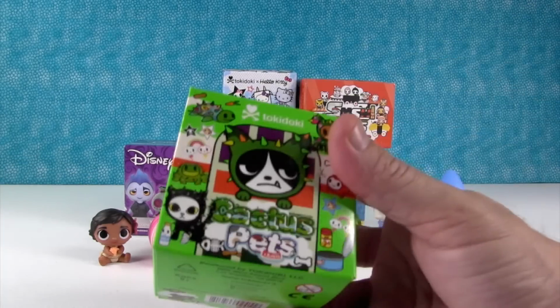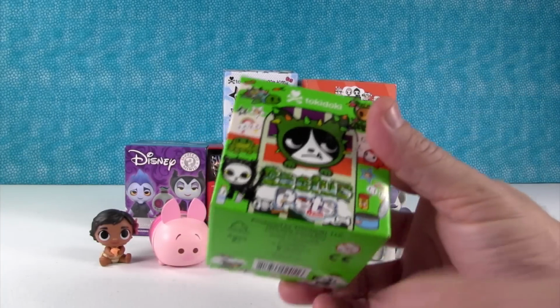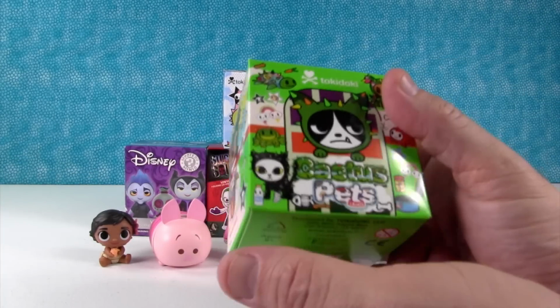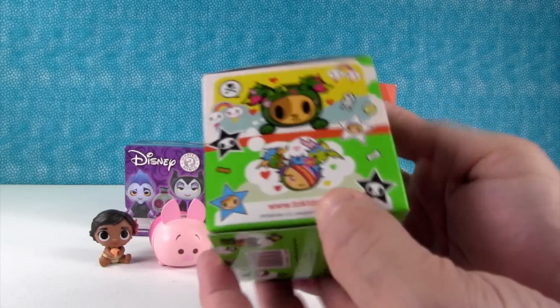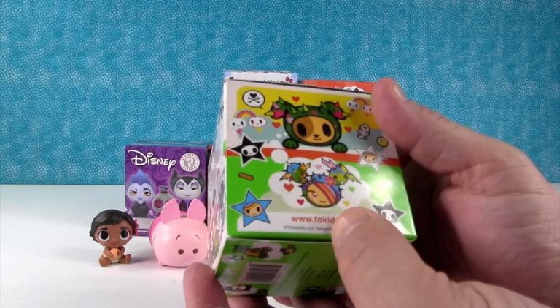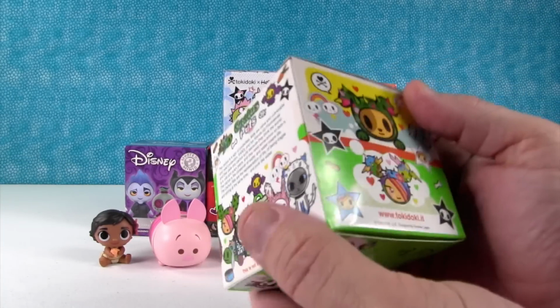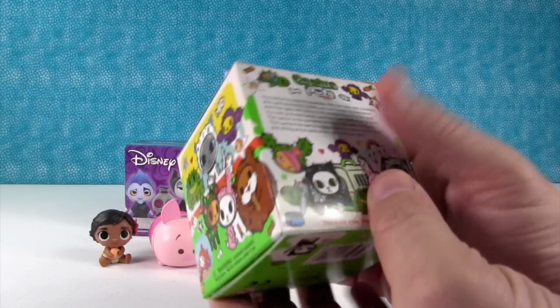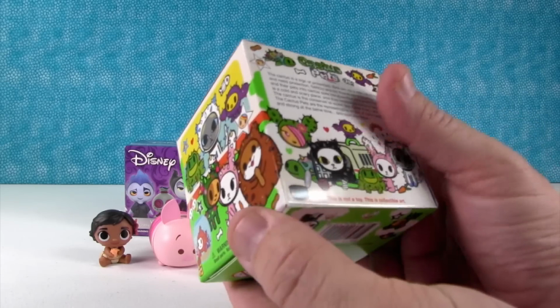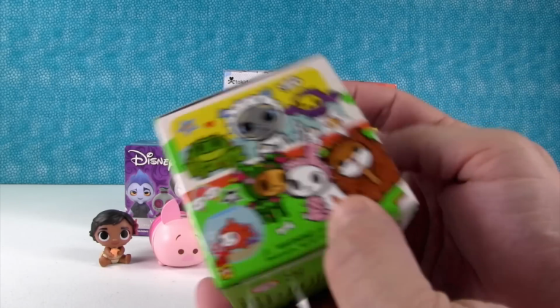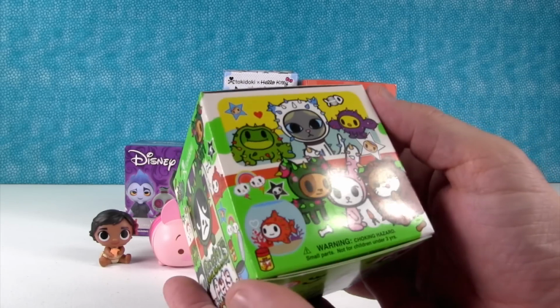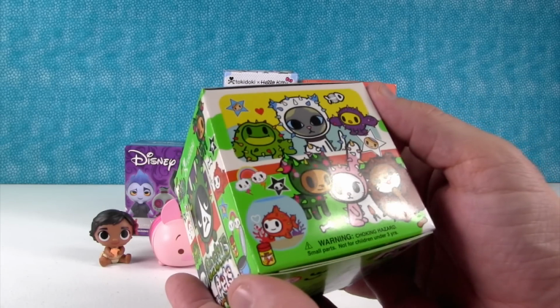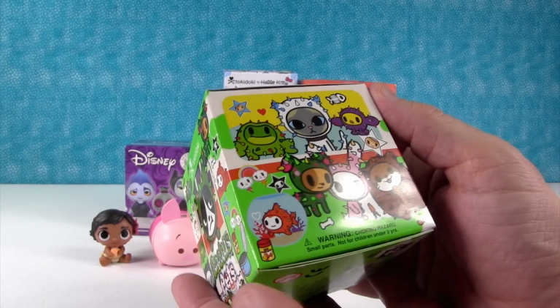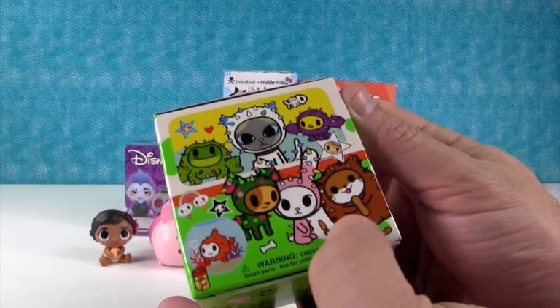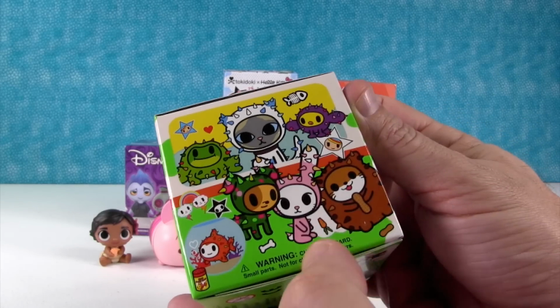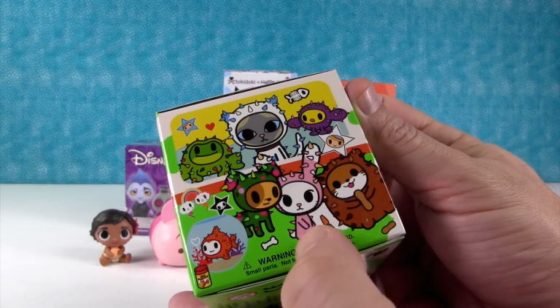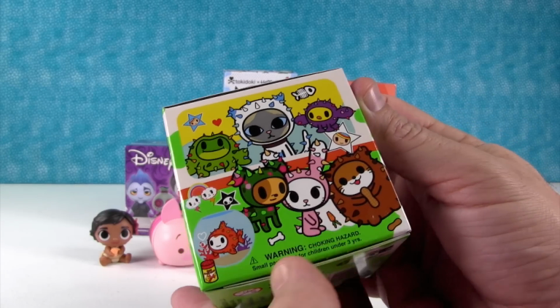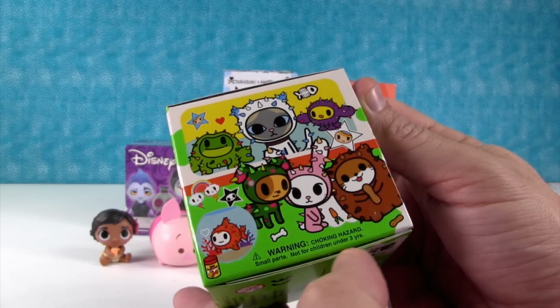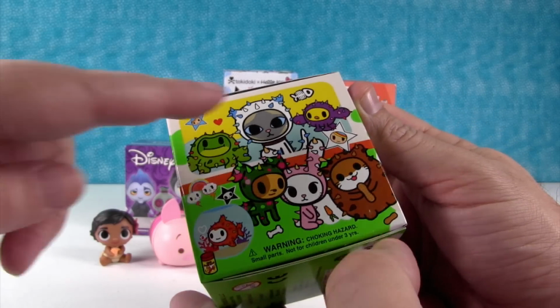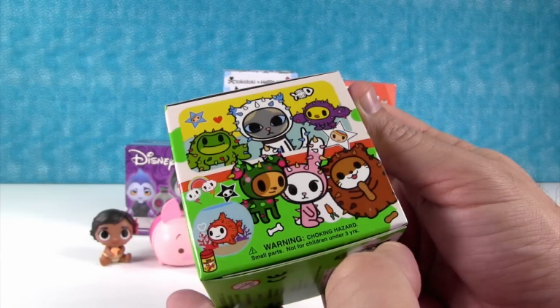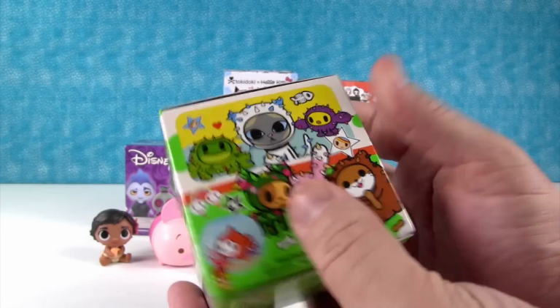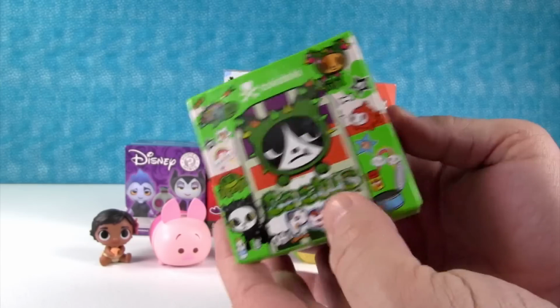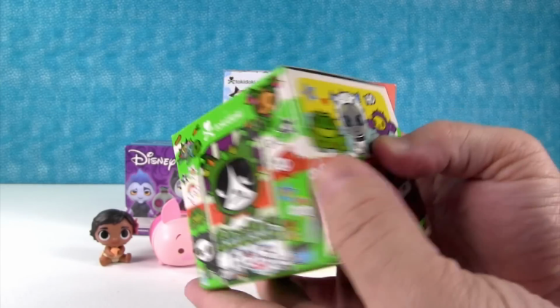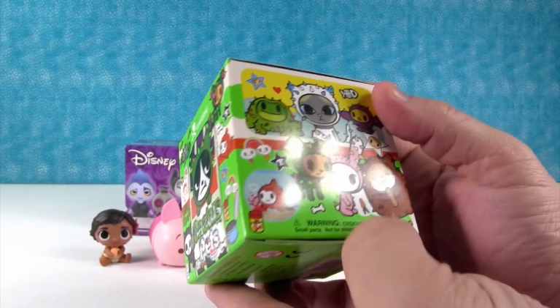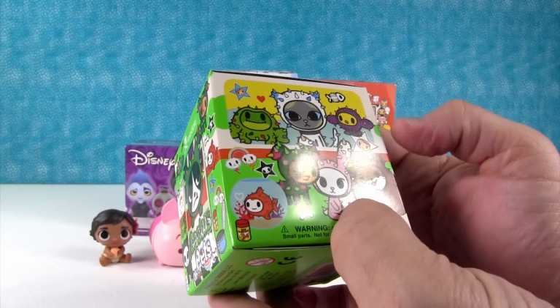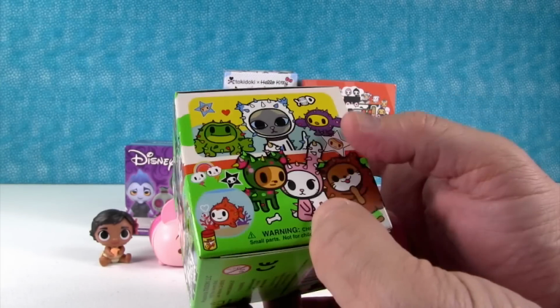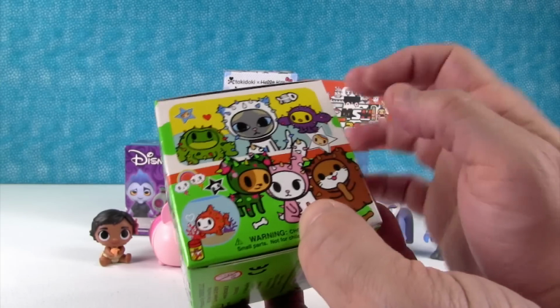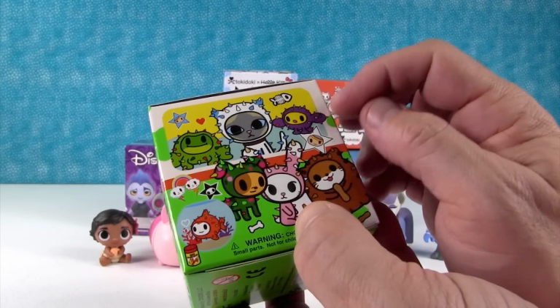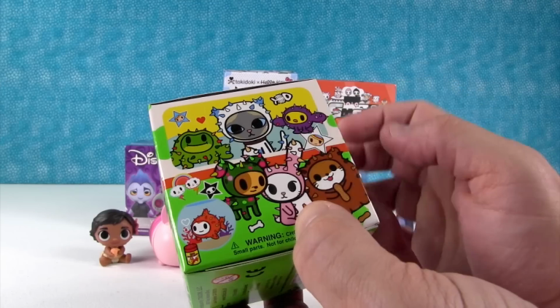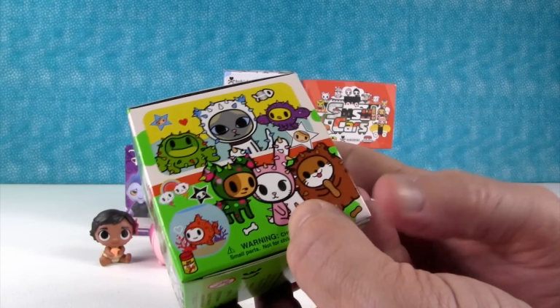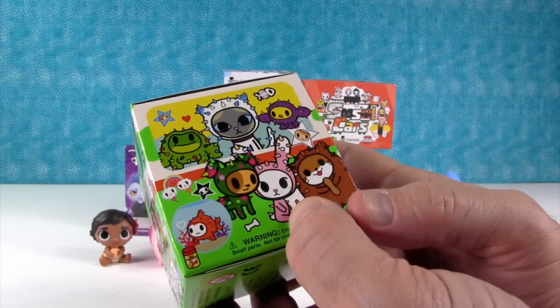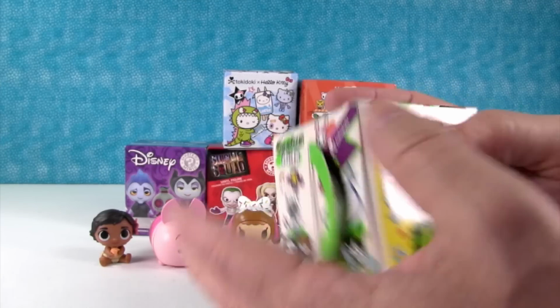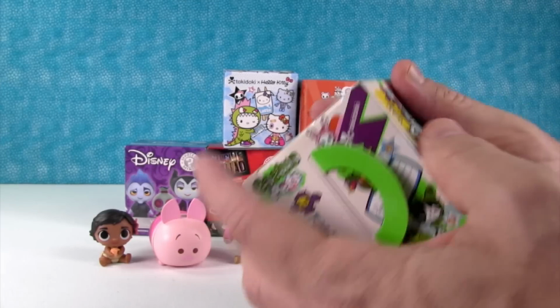Tokidoki Cactus Pets. These boxes are so pretty. I would like to get Hoppy — that's the bunny right there. I want Luna. Shannon wants Luna, I want Hoppy, or I would like the little birdie. That would be cute too.